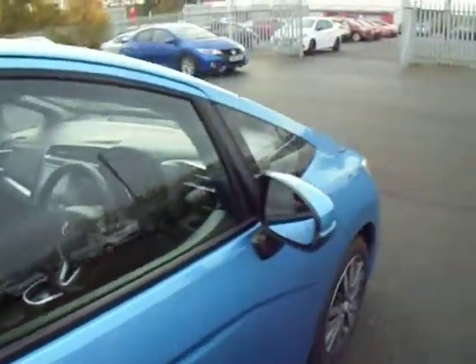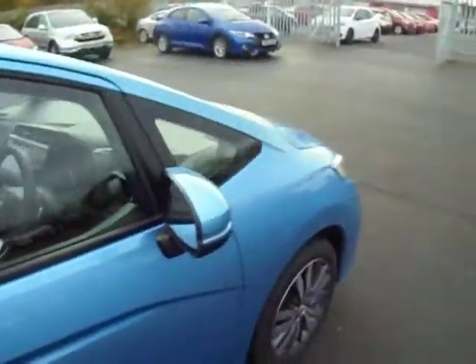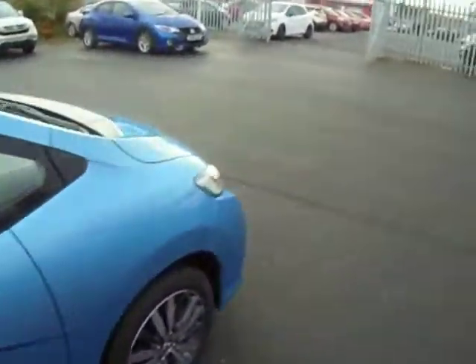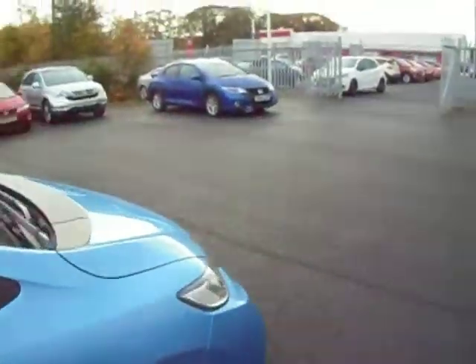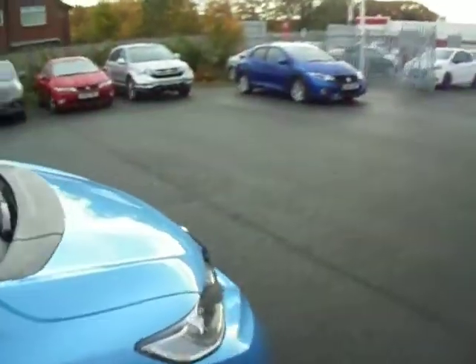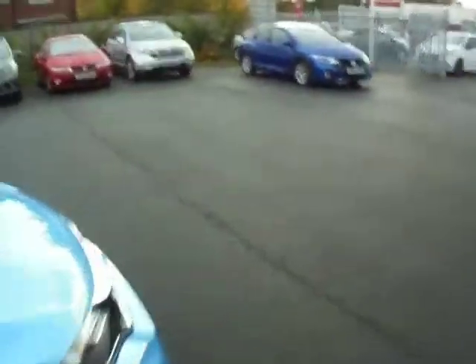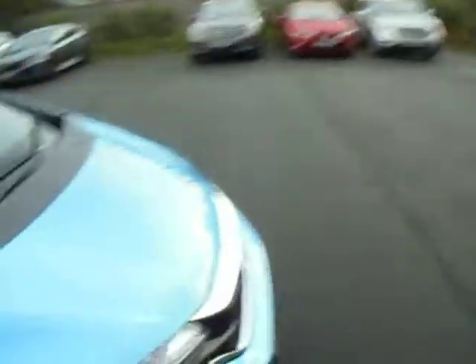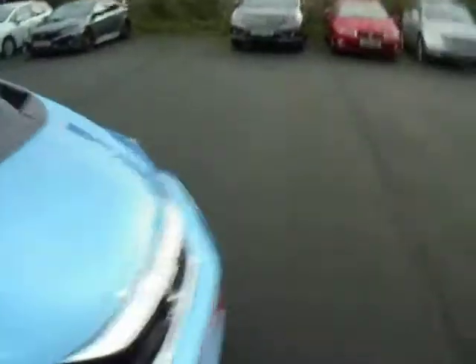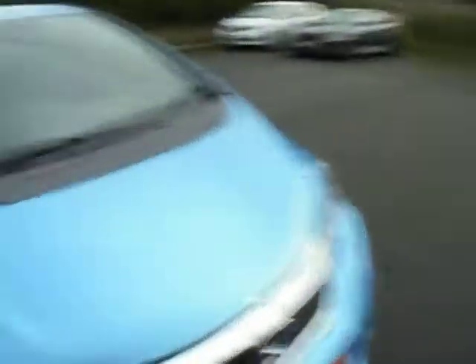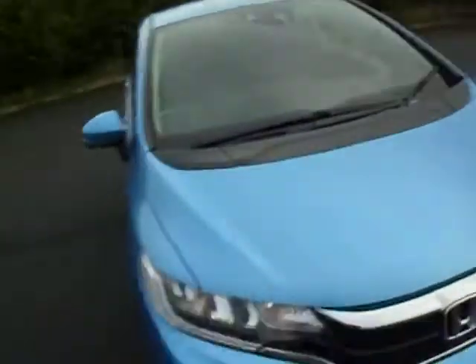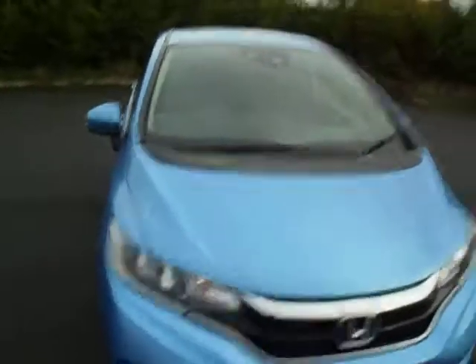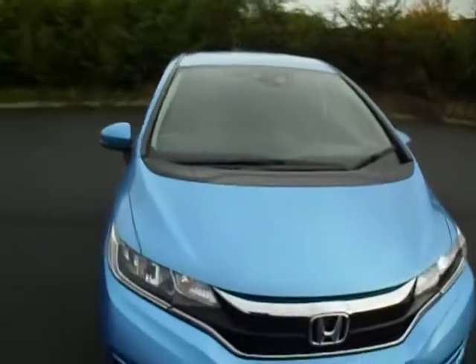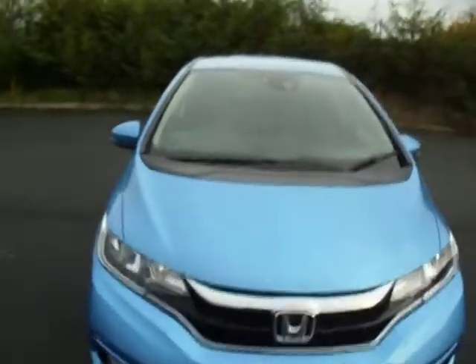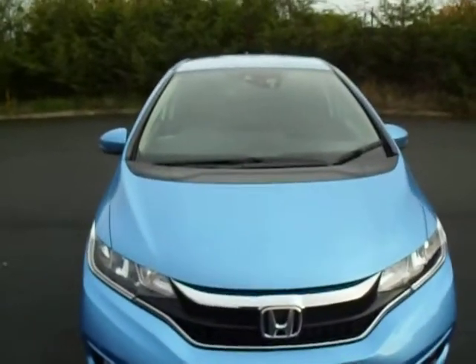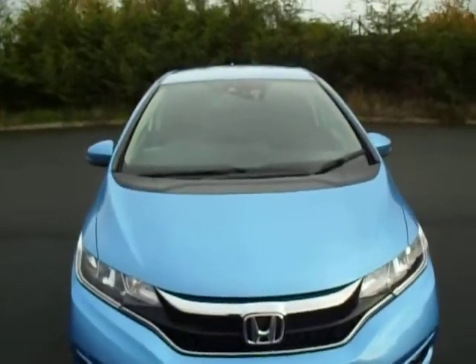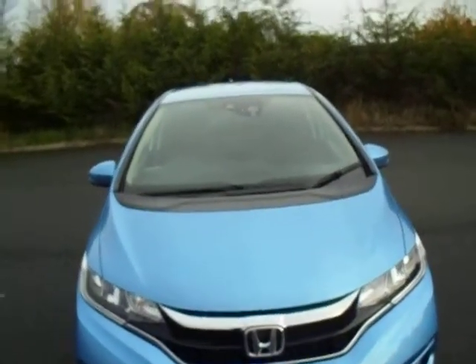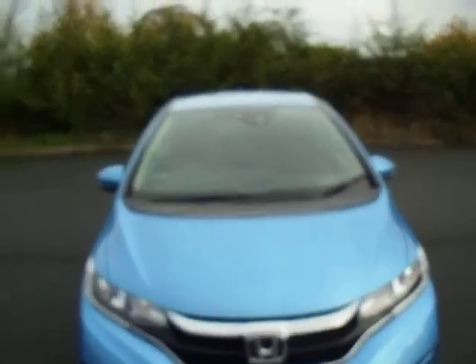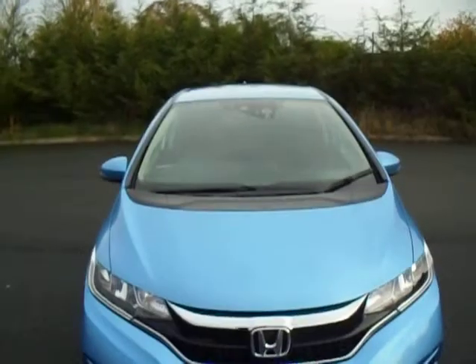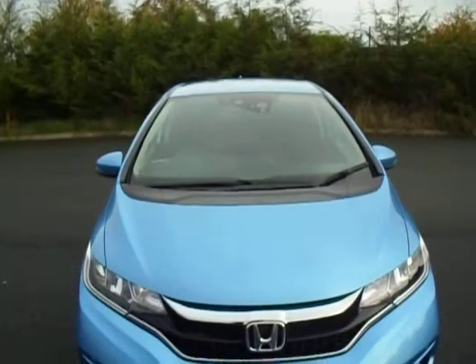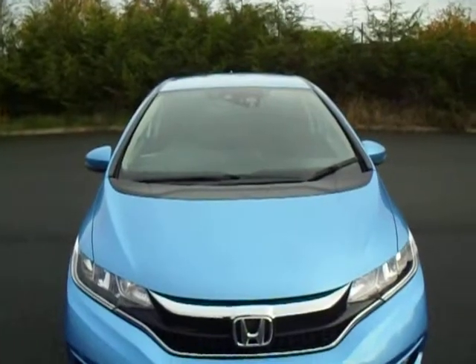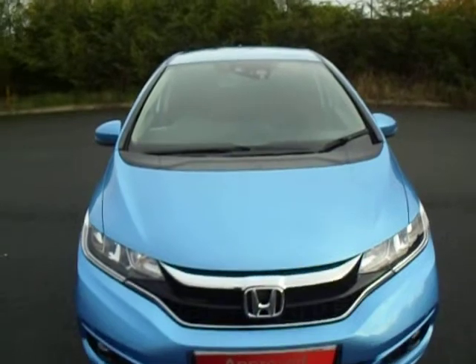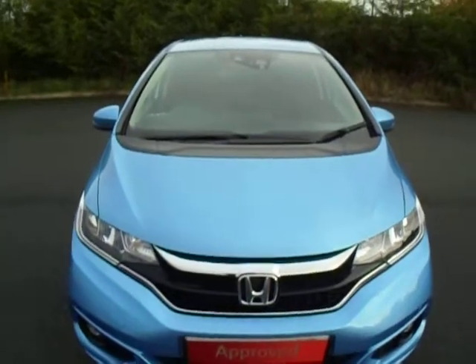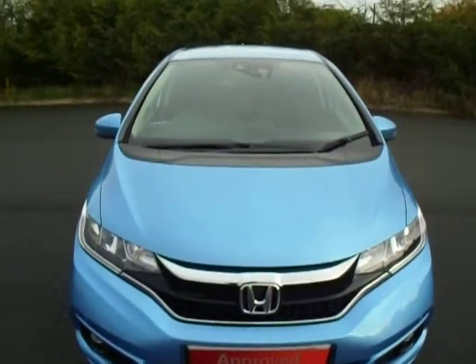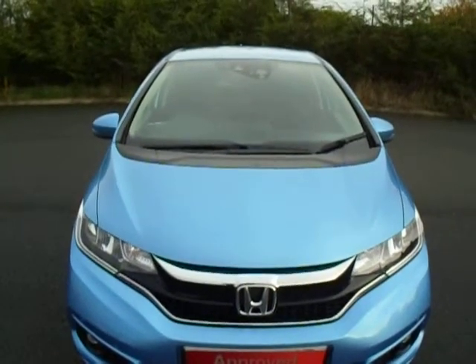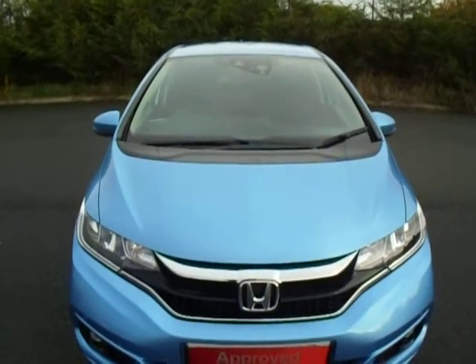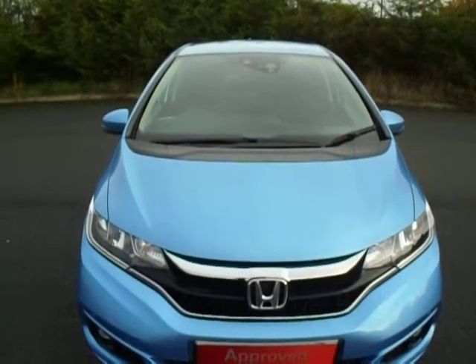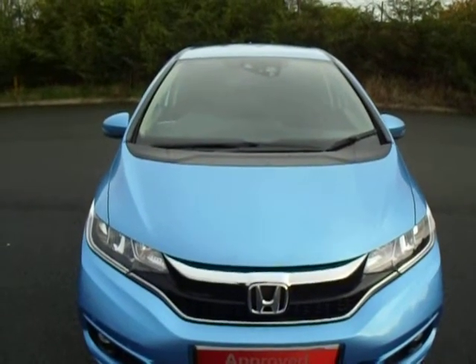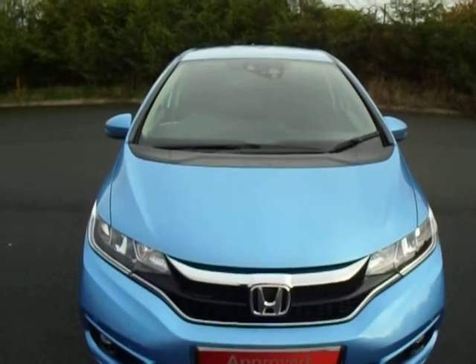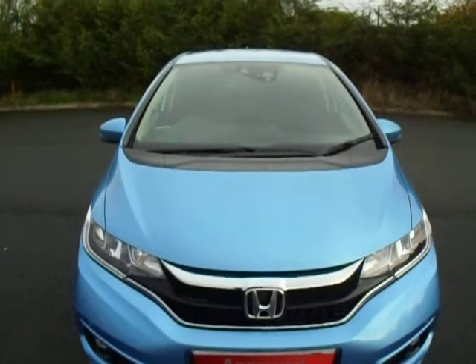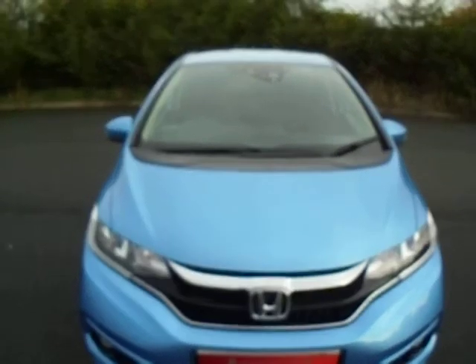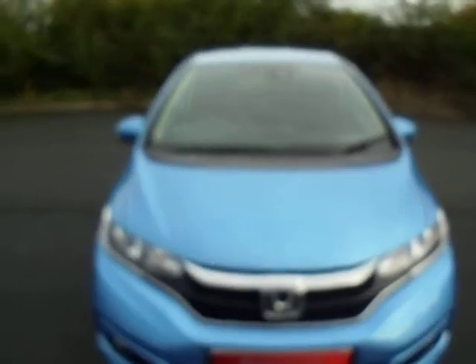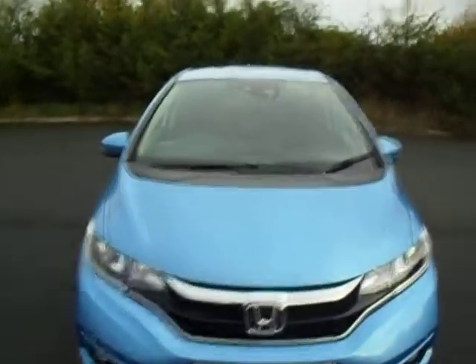This car will not need to be serviced for the next five years because we include it in the price, which is absolutely amazing. Also, the car will not need an MOT until the 9th of September 2021. So an absolutely fantastic deal this will be.